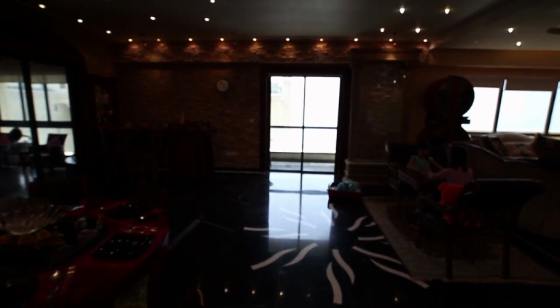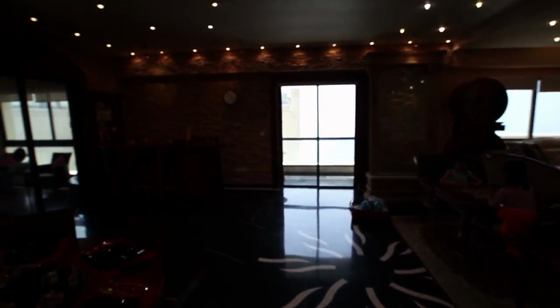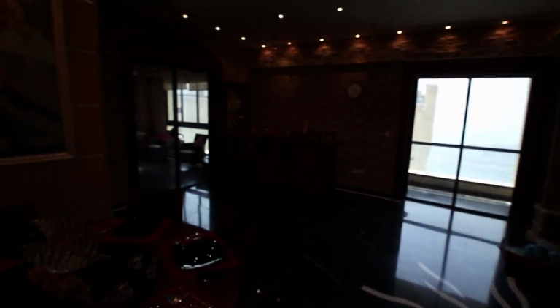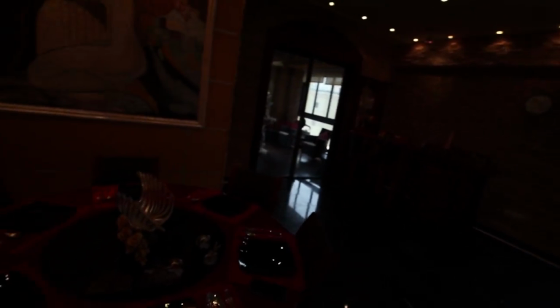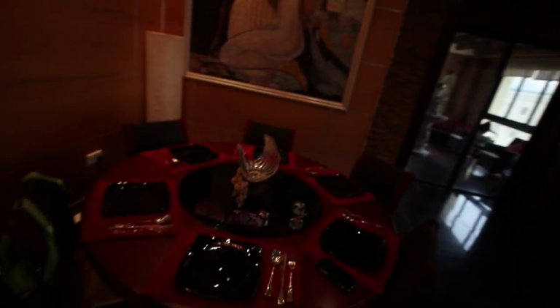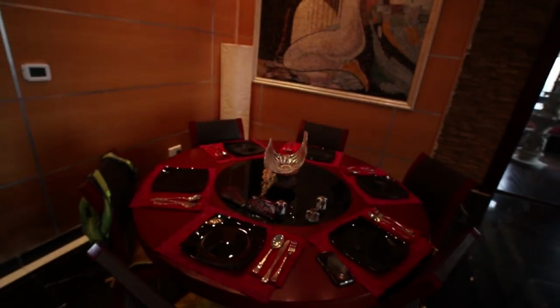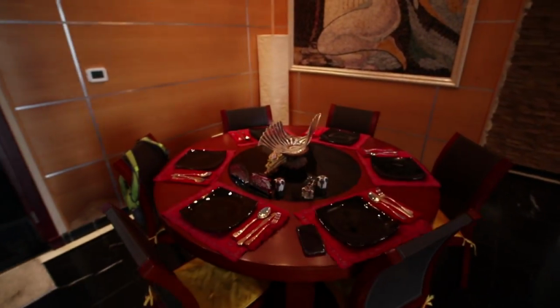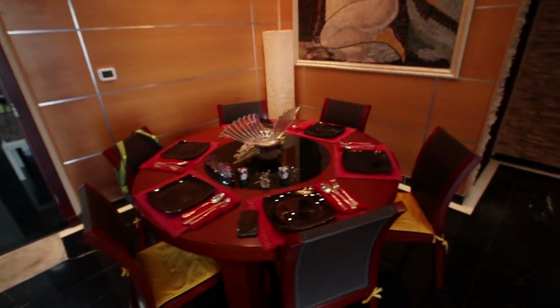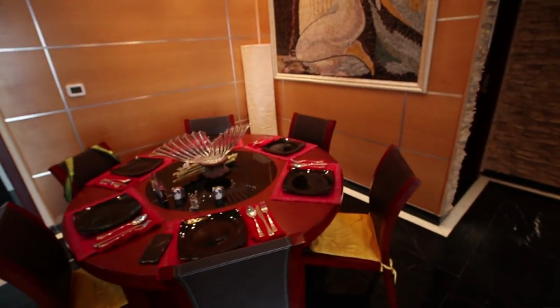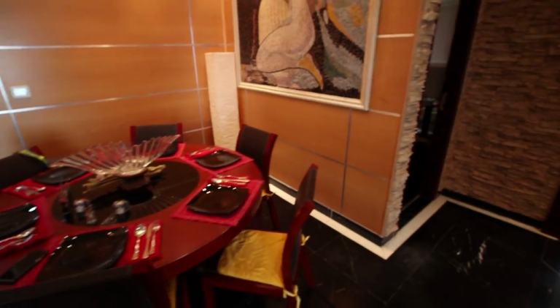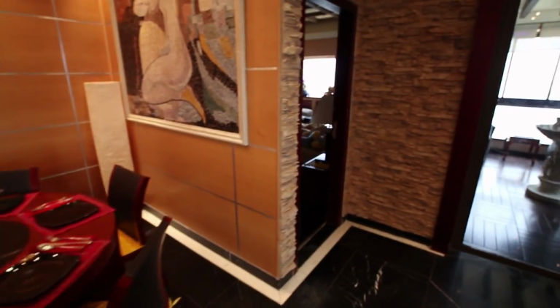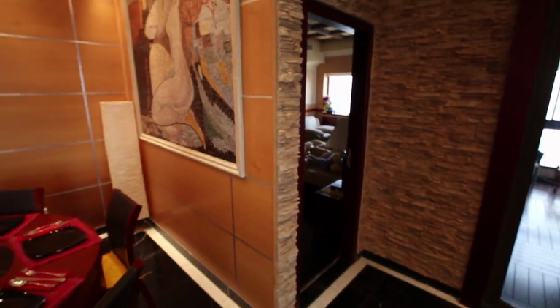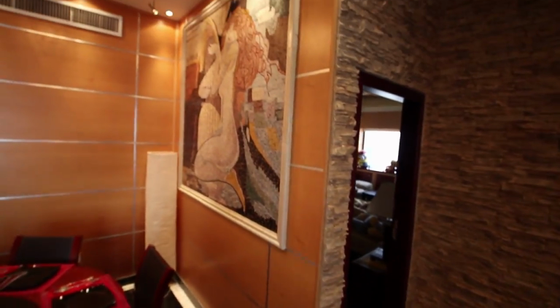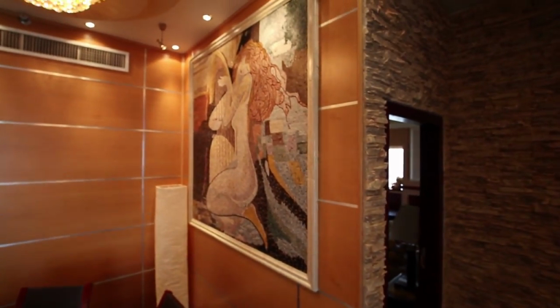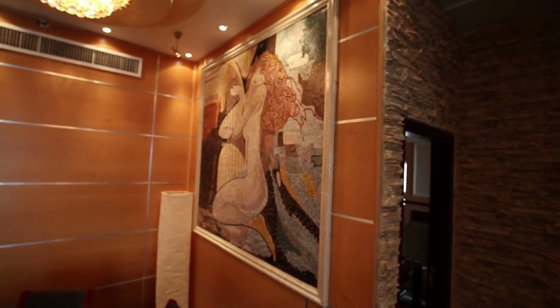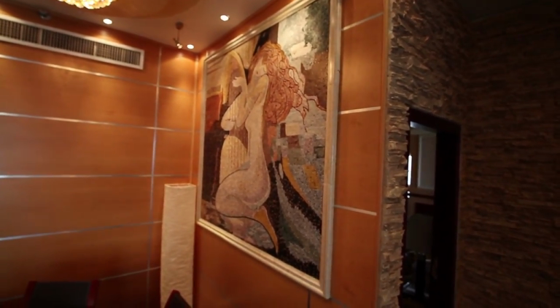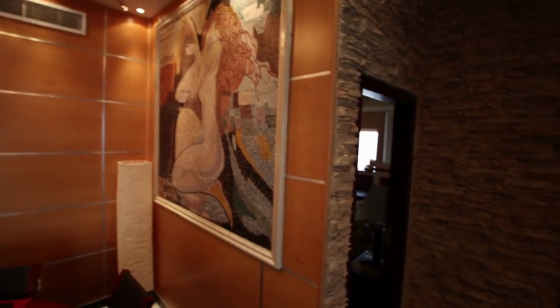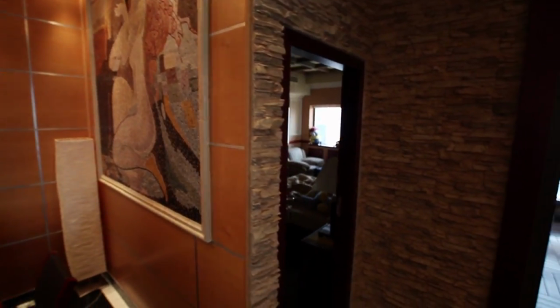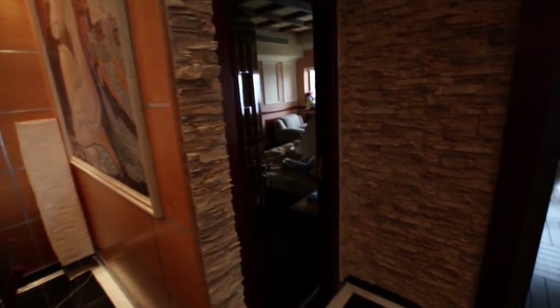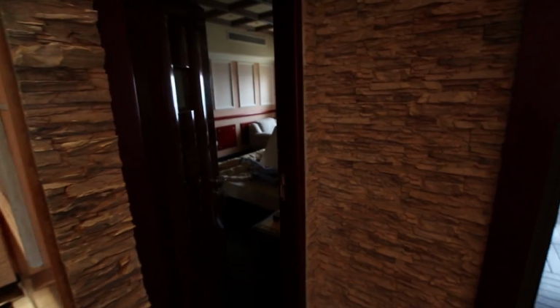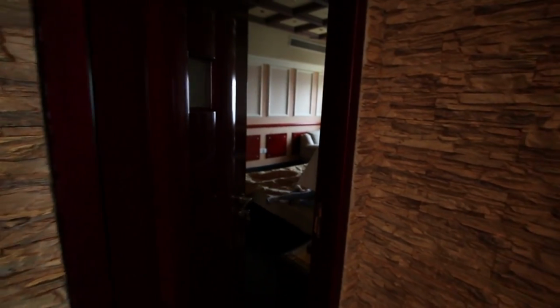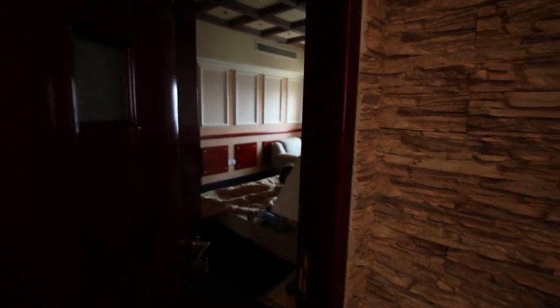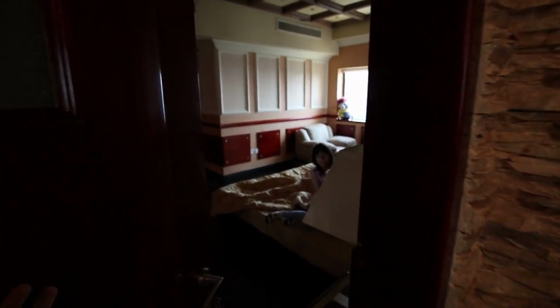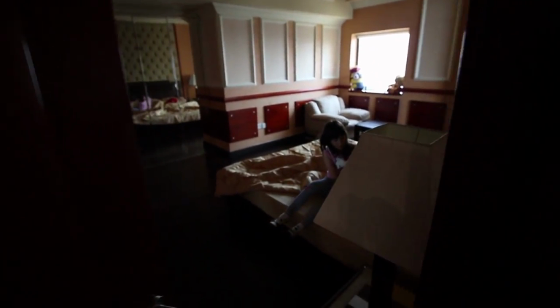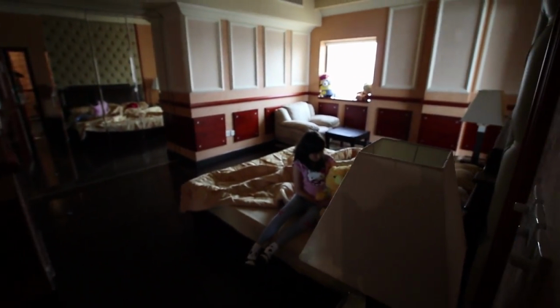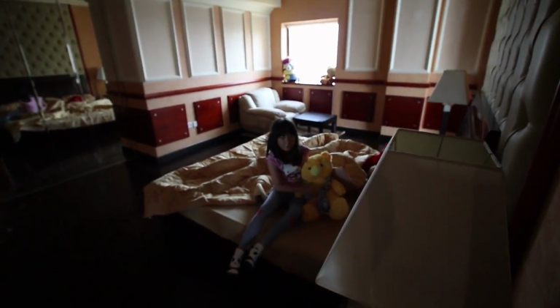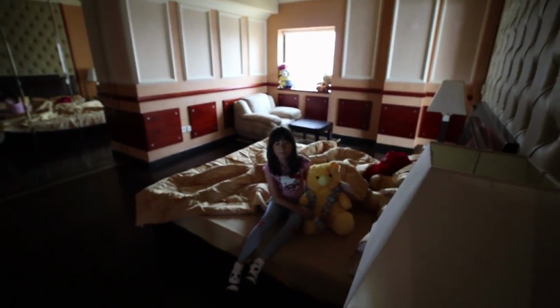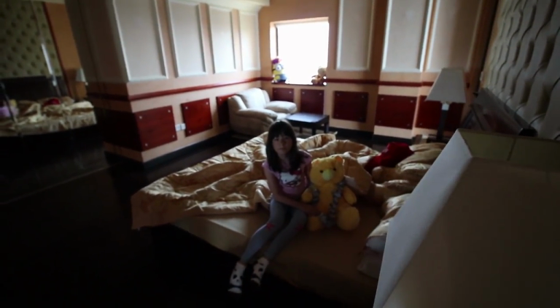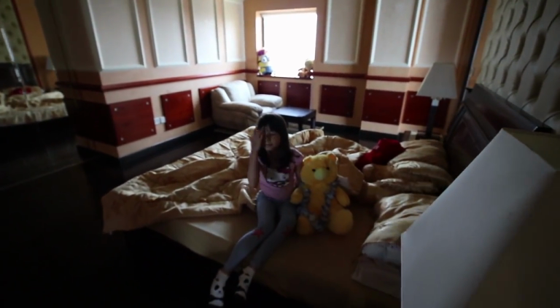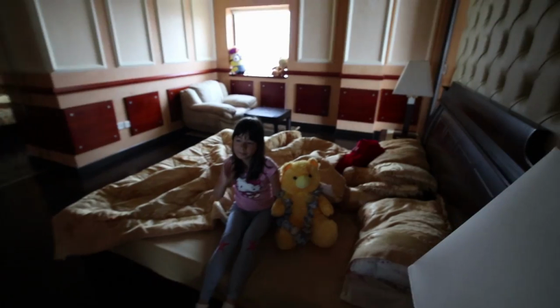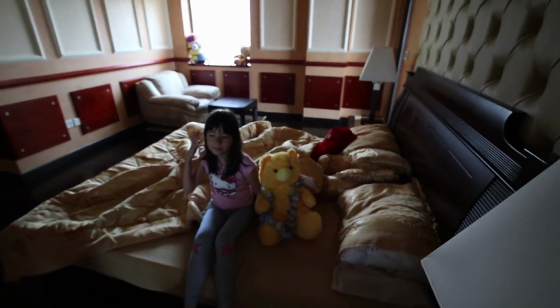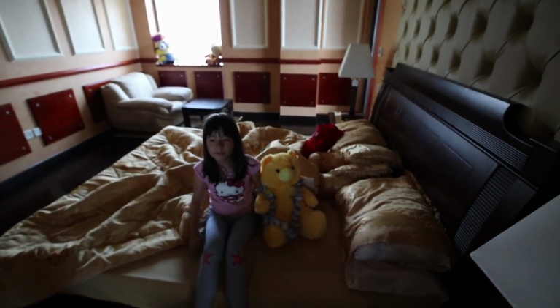The first bedroom — oh, this is the dining table with another interesting picture, a painting on the wall. First bedroom, which the kids have dubbed the kids' playroom.